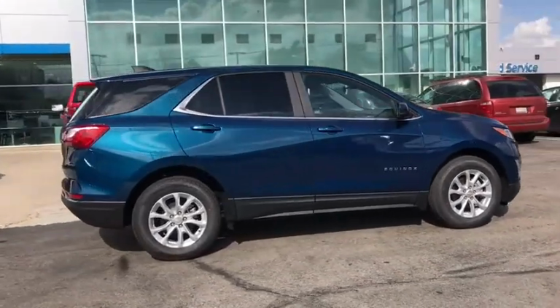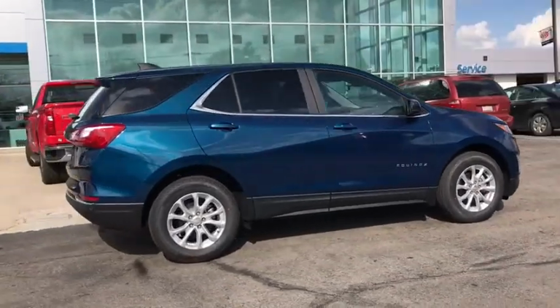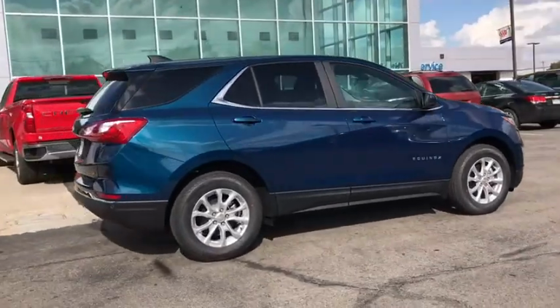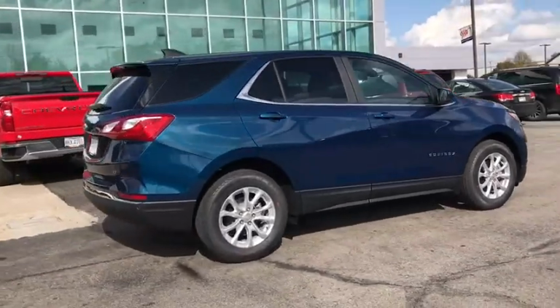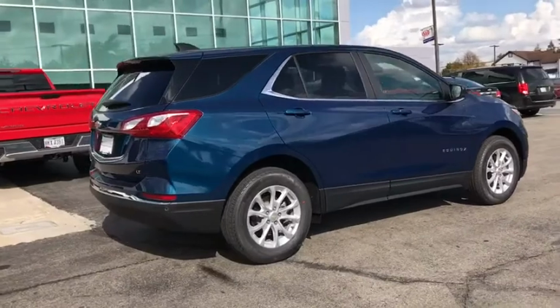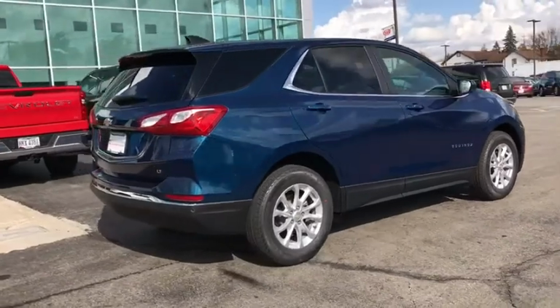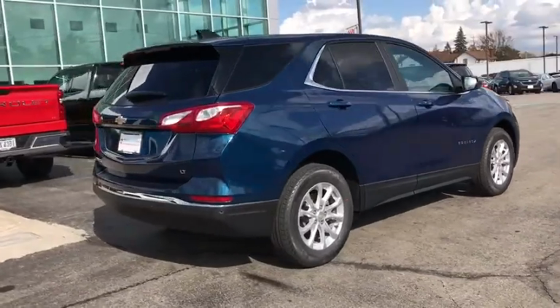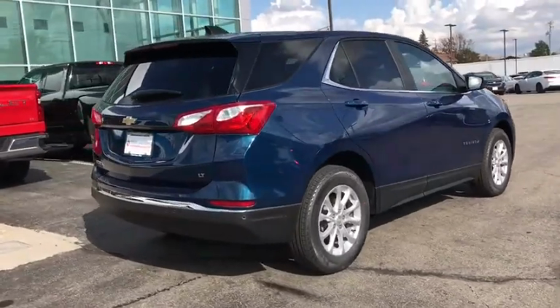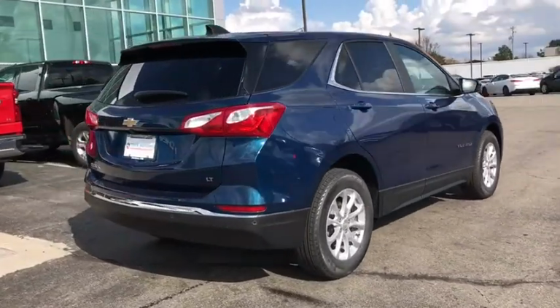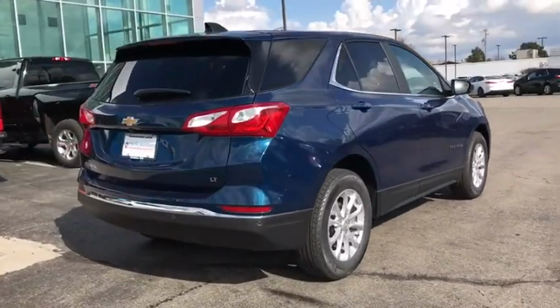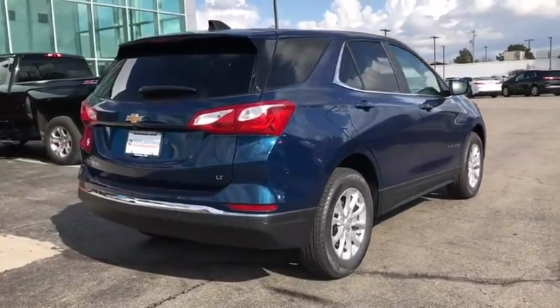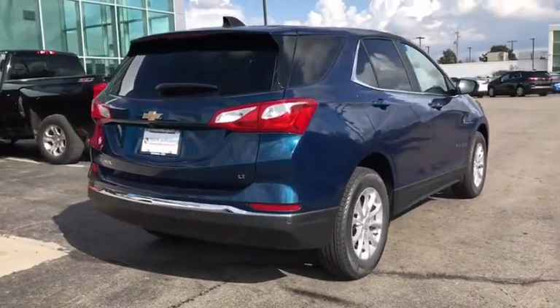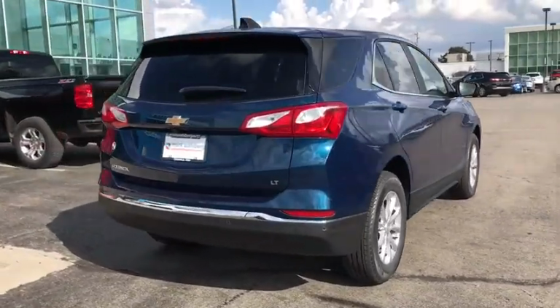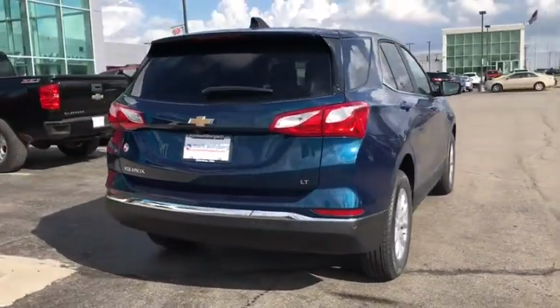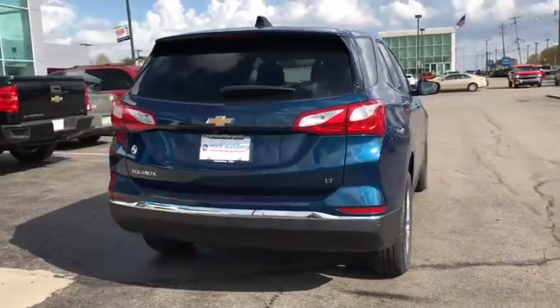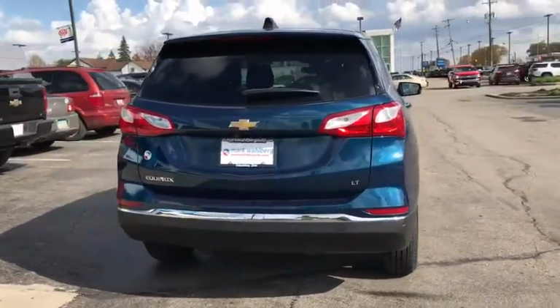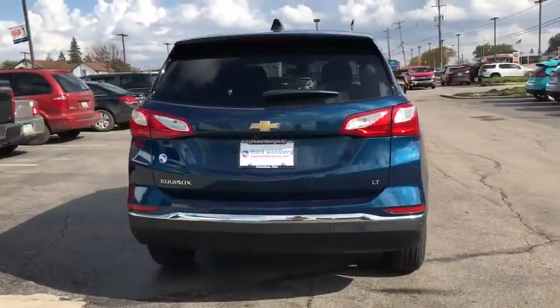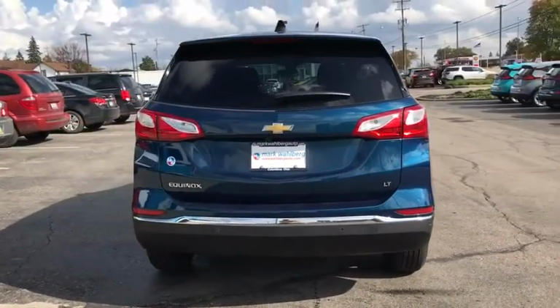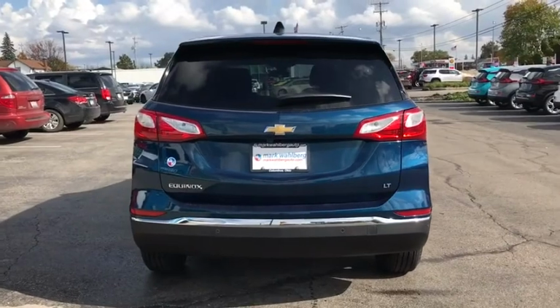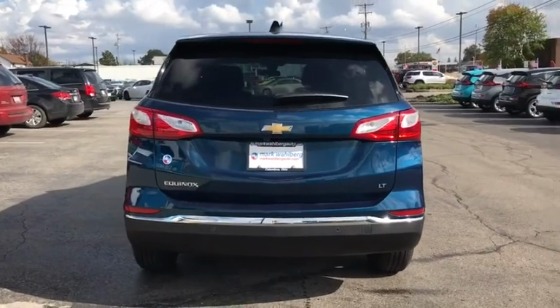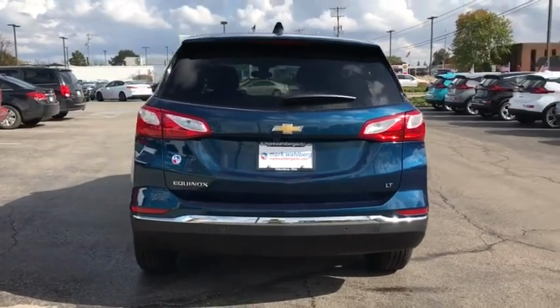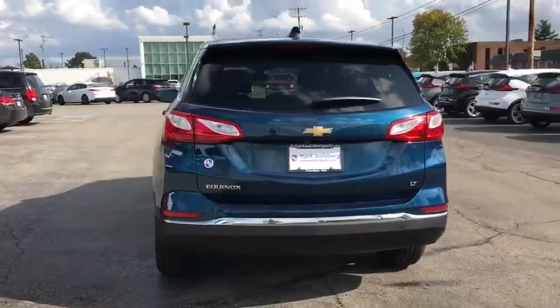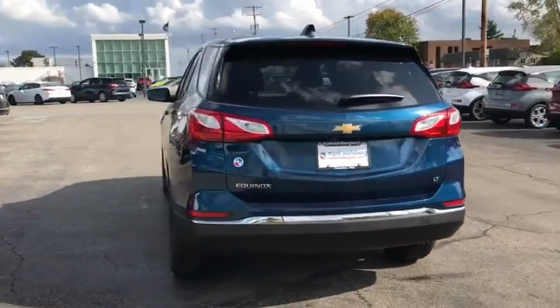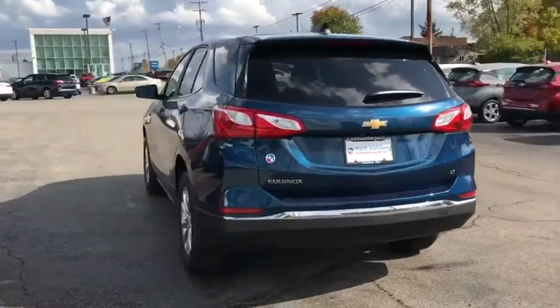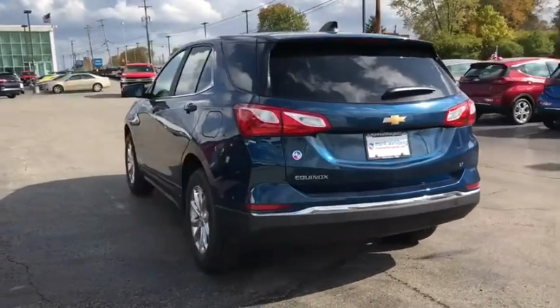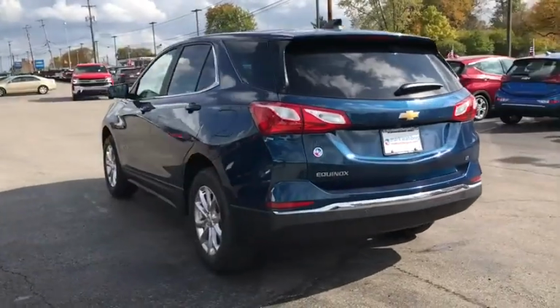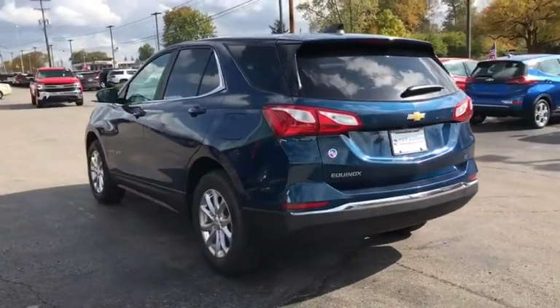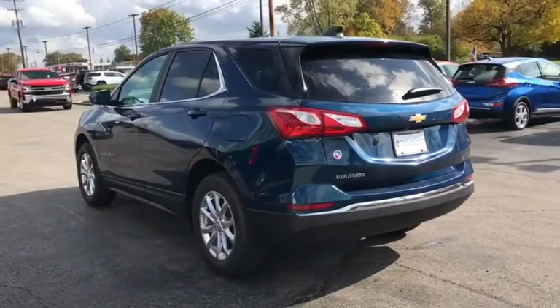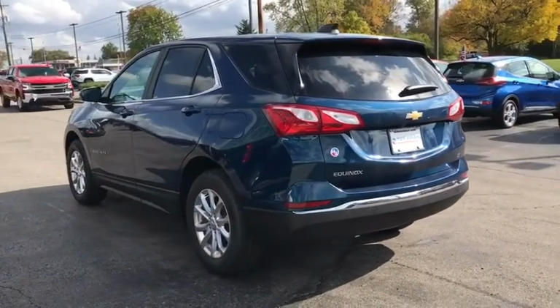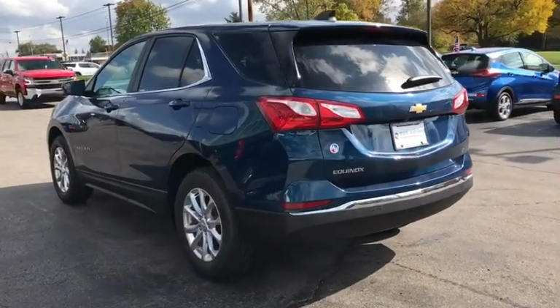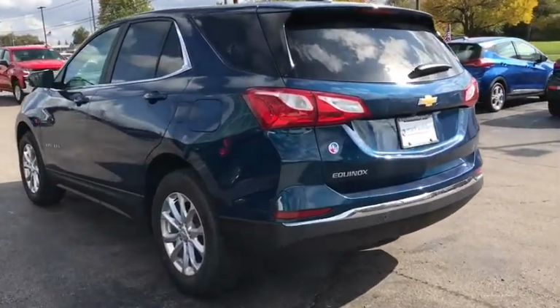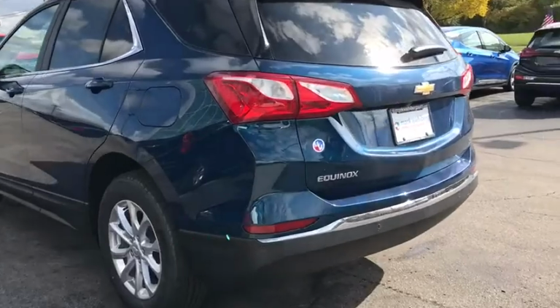Here are some of this vehicle's great options: steering wheel audio controls, lane departure warning, remote start, keyless entry, traction control, stability control, anti-lock braking system, and backup camera.